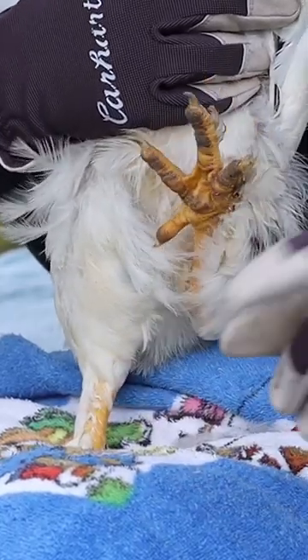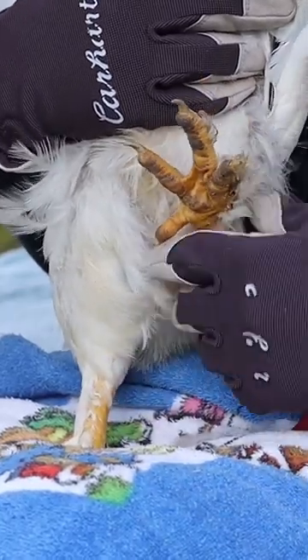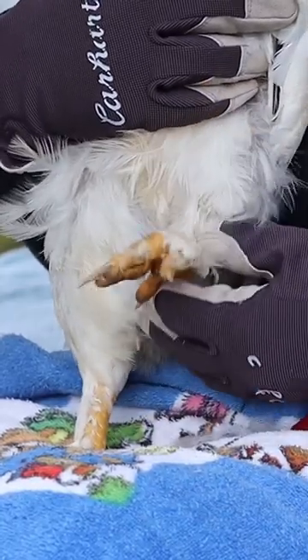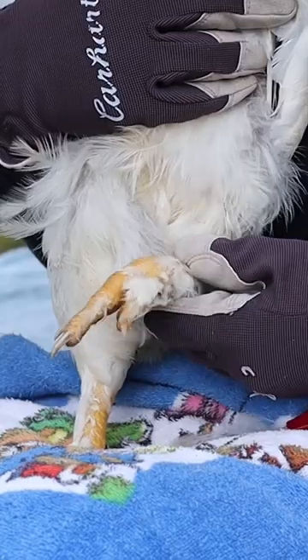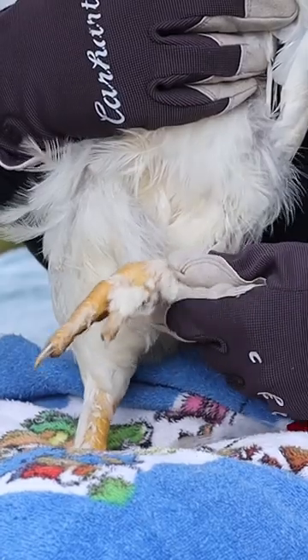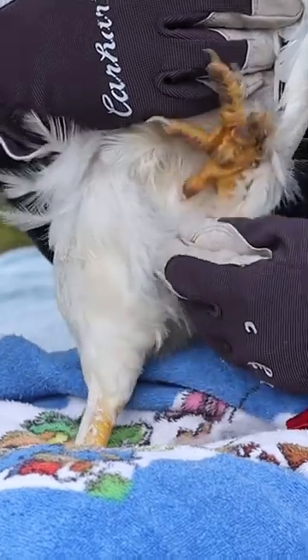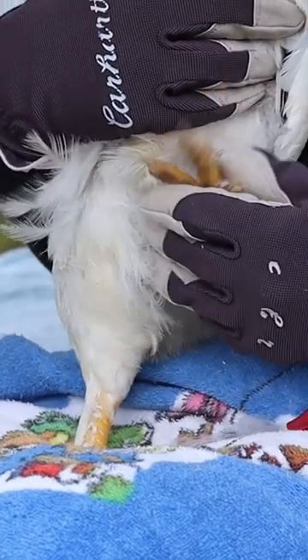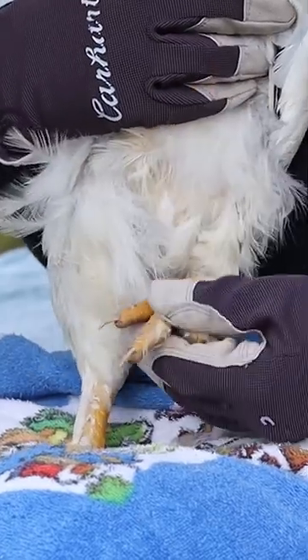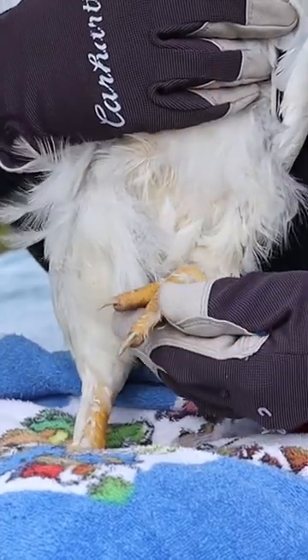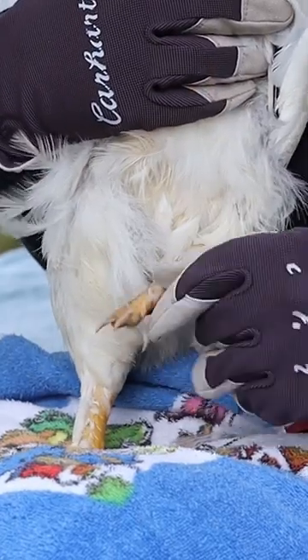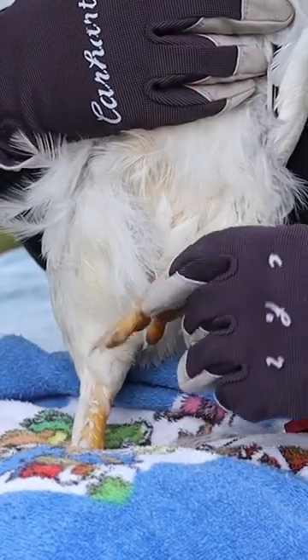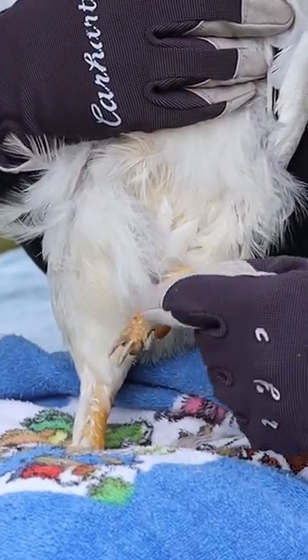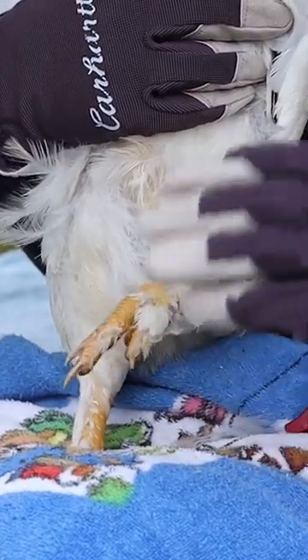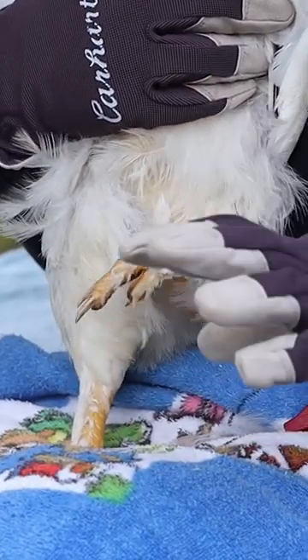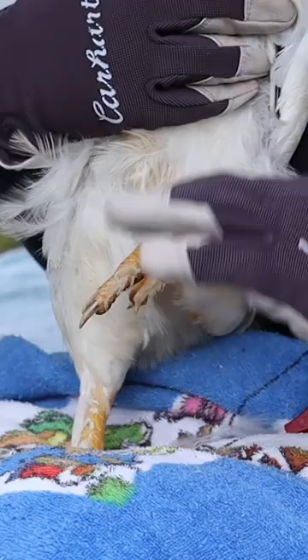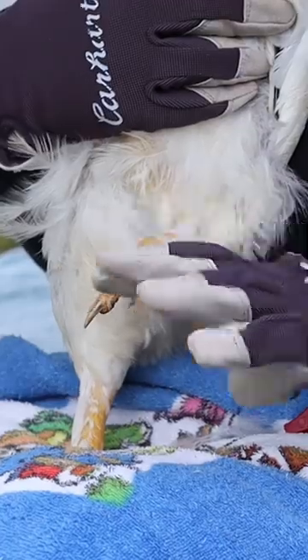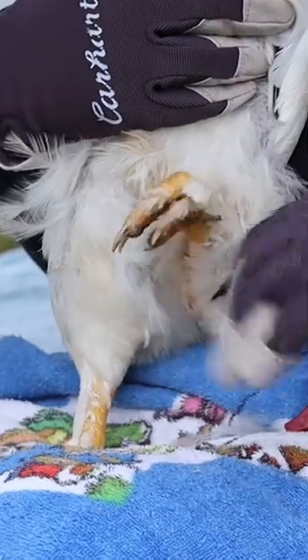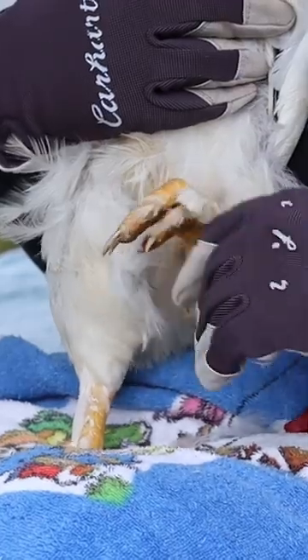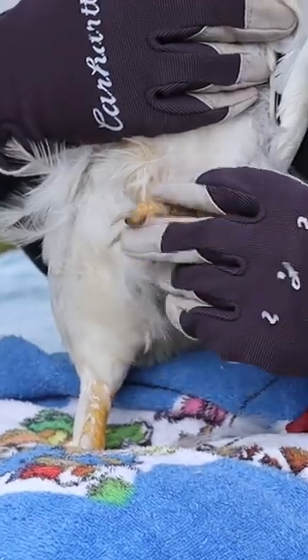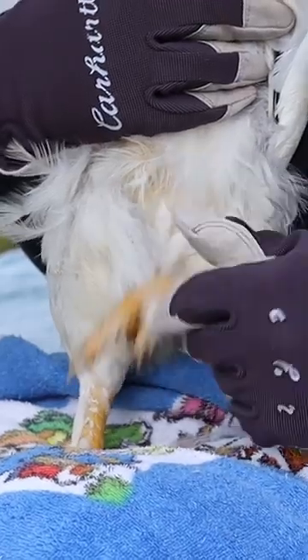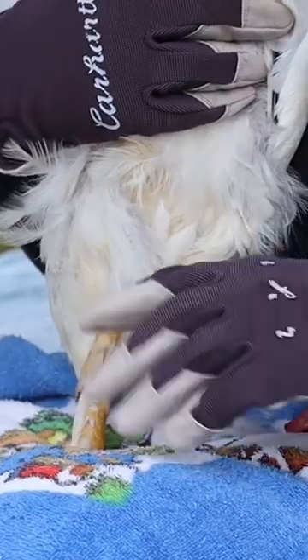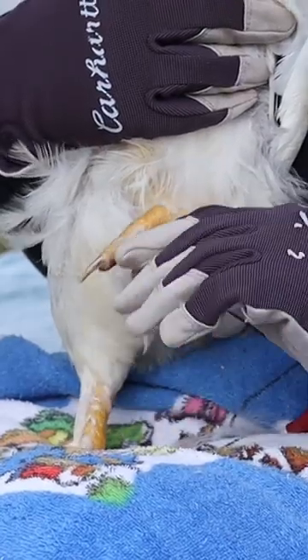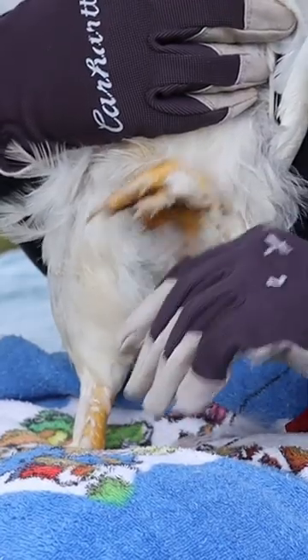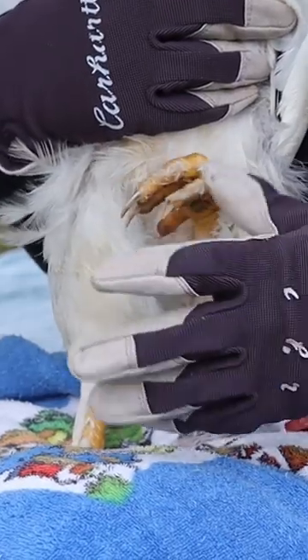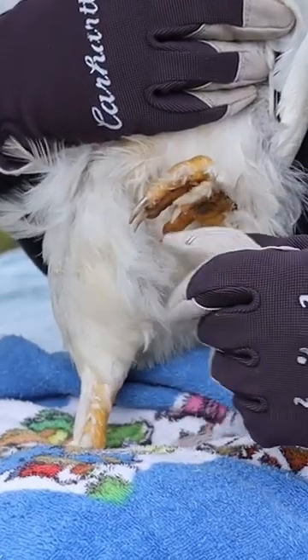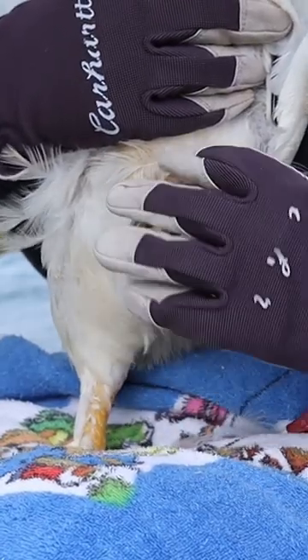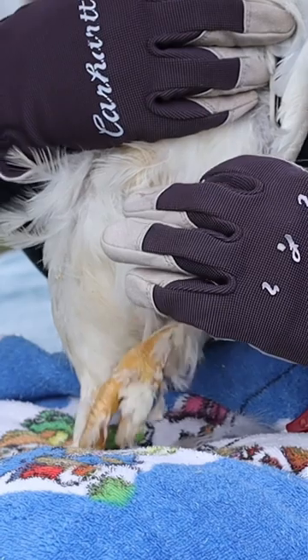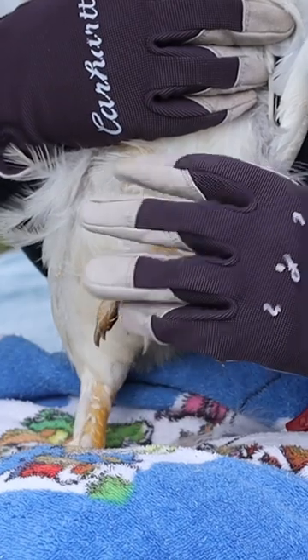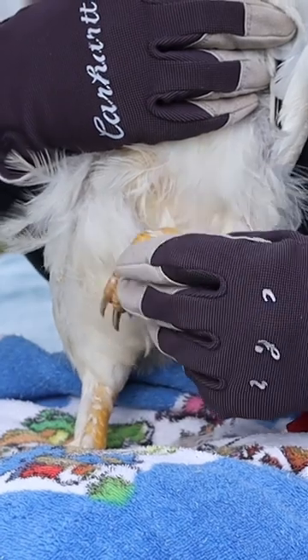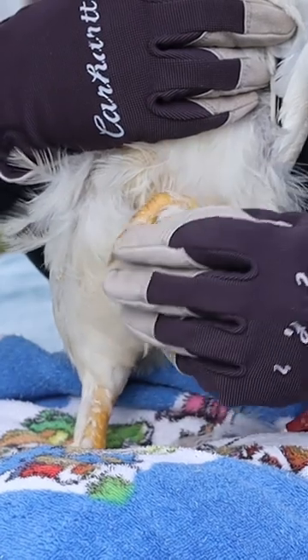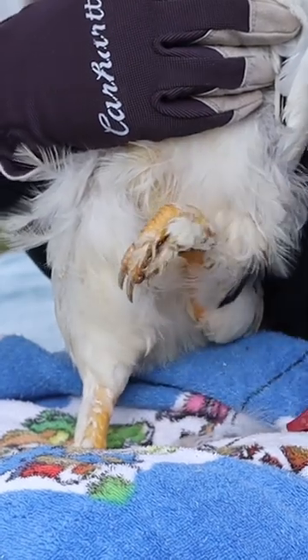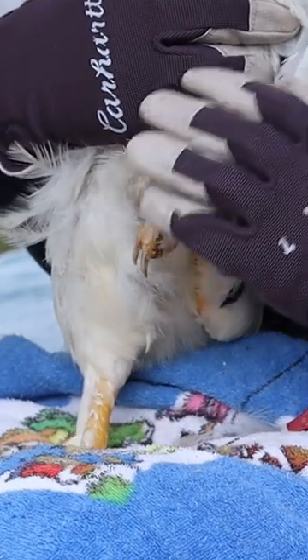One more thing I check on any of my birds that have feathered legs like this — I make sure that there's not any mud buildup or anything like that on their feathers, and if there is, I clean it off or sometimes I'll trim the feathers a little bit, especially during the winter.